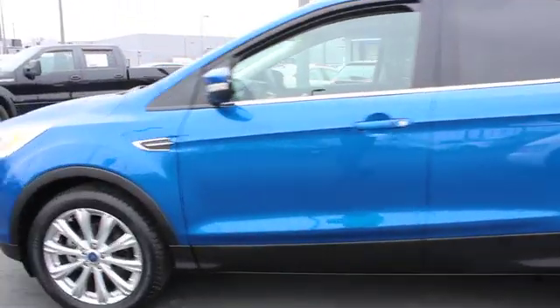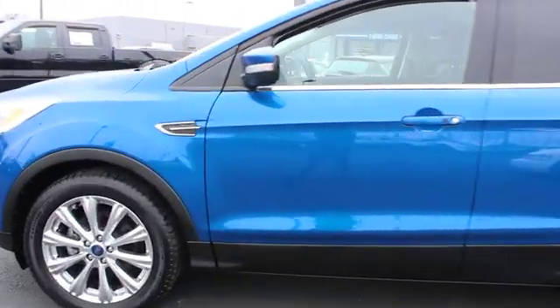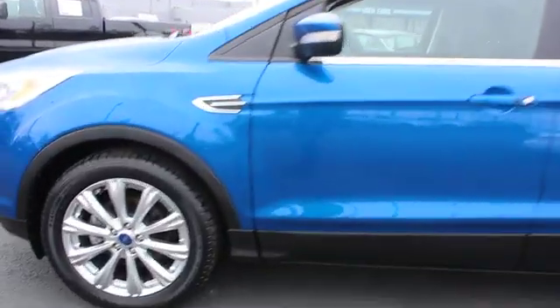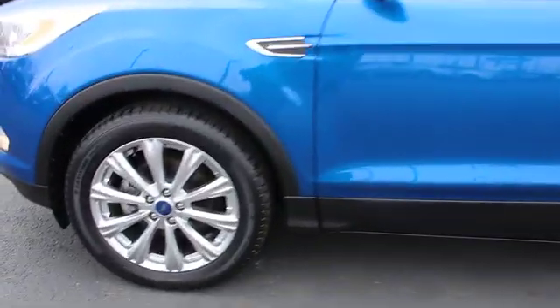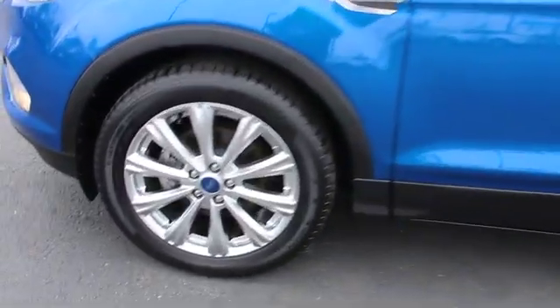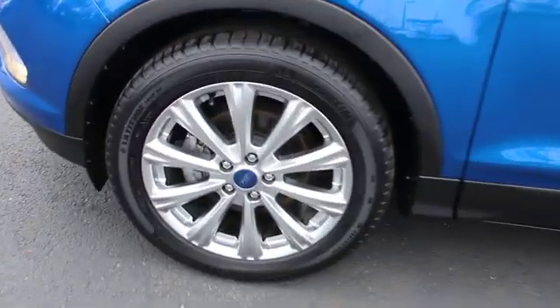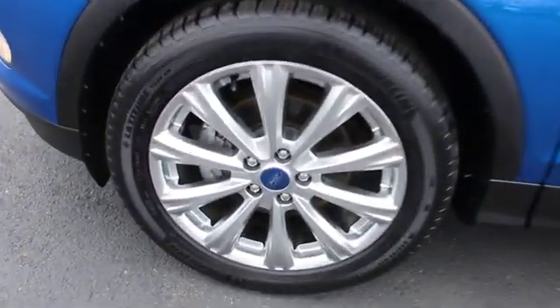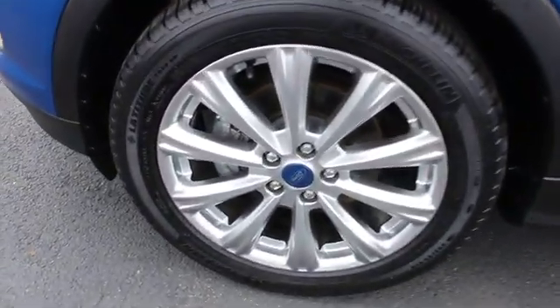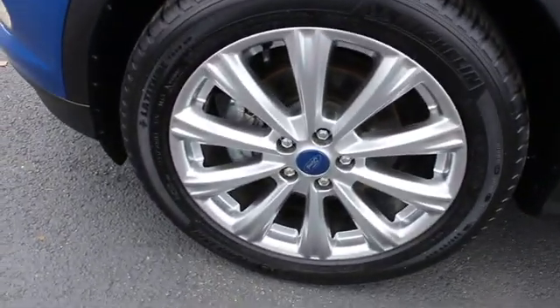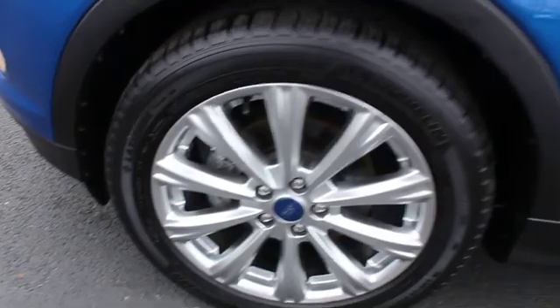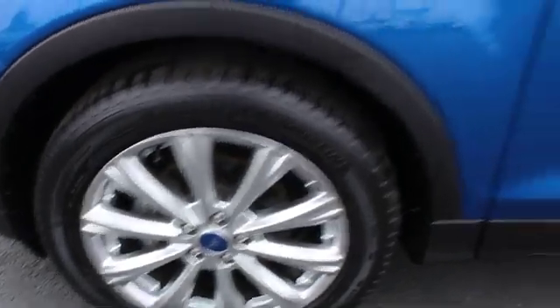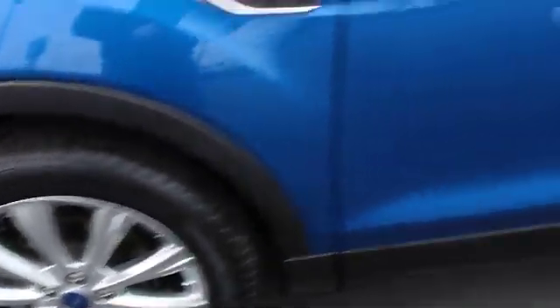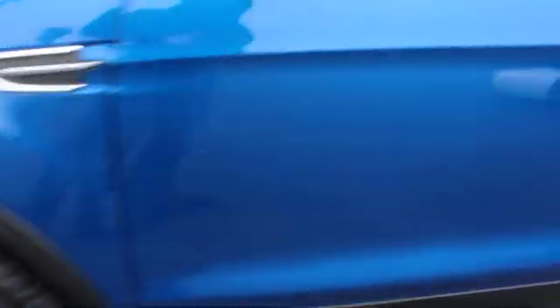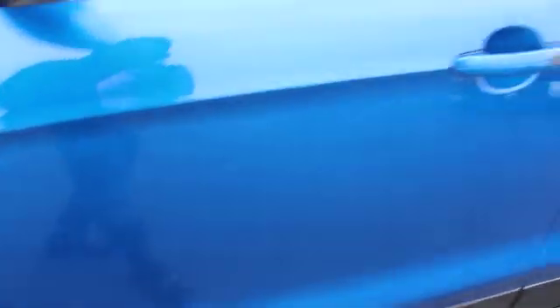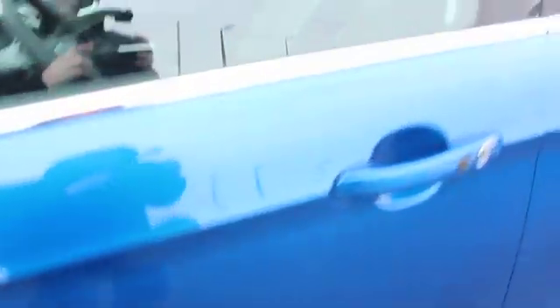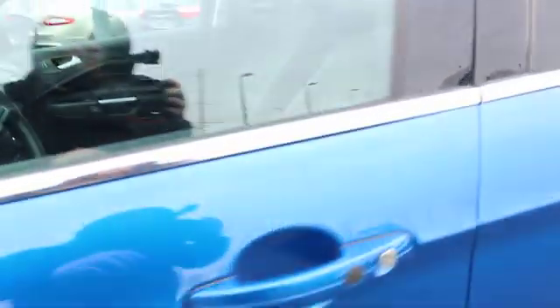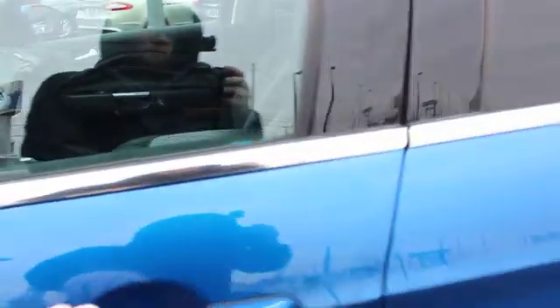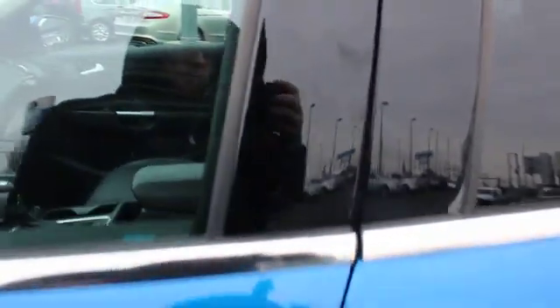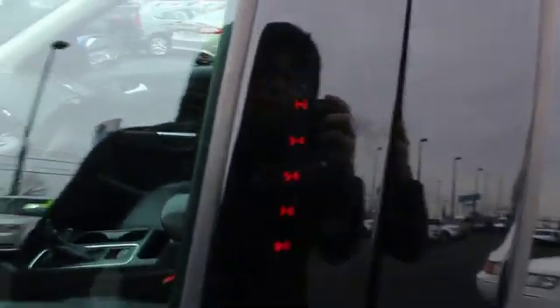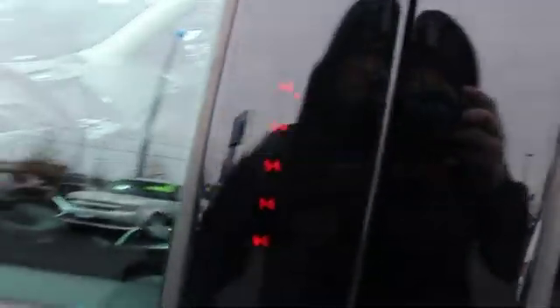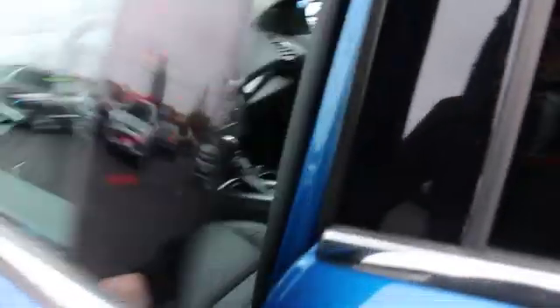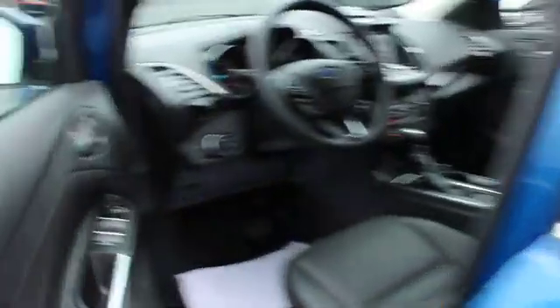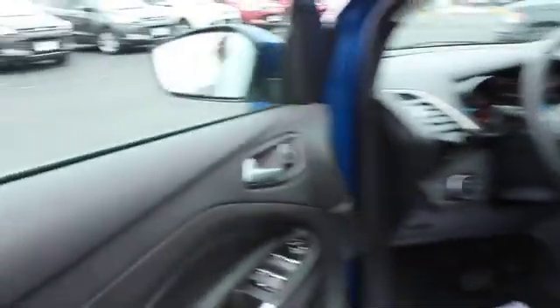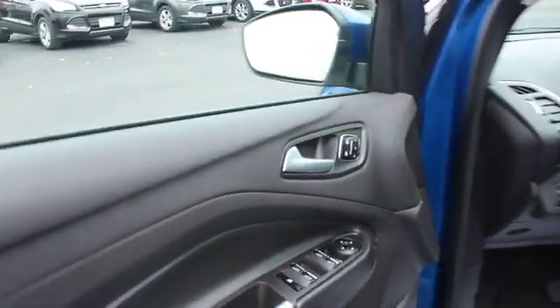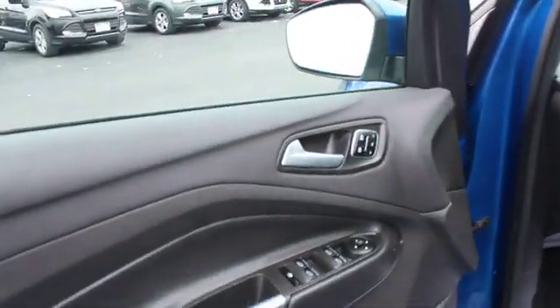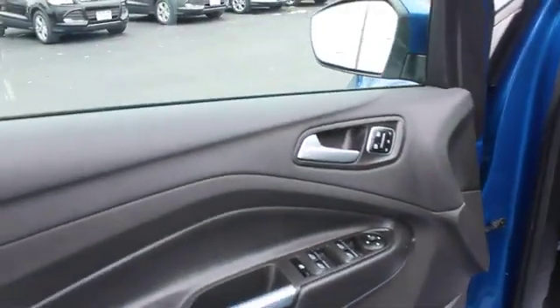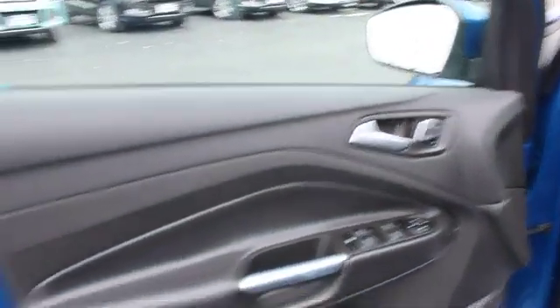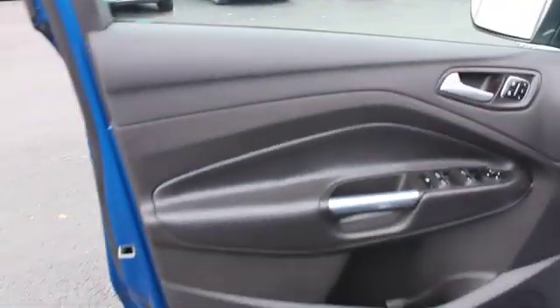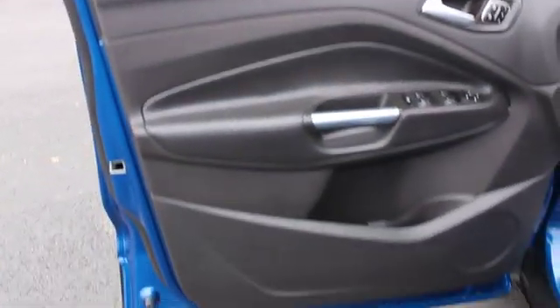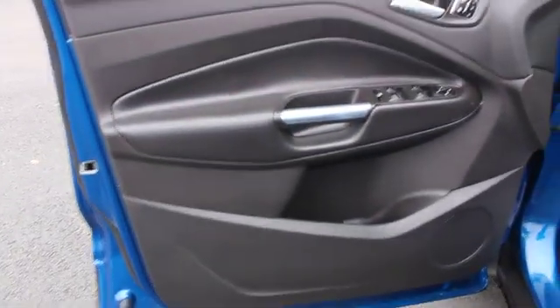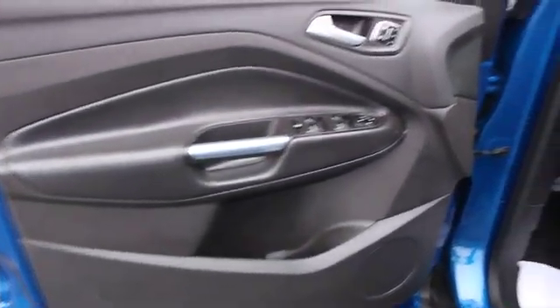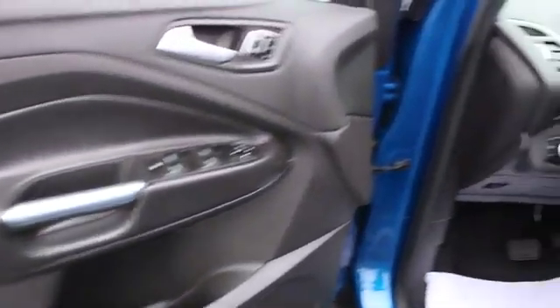Power passenger seat, leather wrapped steering wheel, Bluetooth, power steering, adjustable steering wheel, floor mats, auto dimming rear view mirror, four wheel disc brakes, aluminum wheels, keyless start, cruise control.